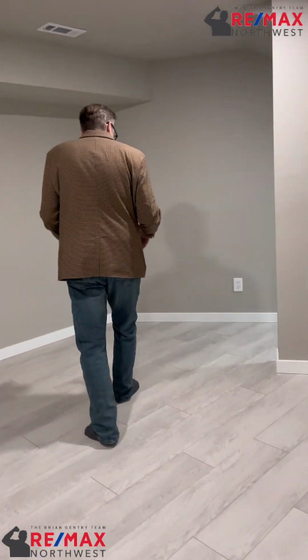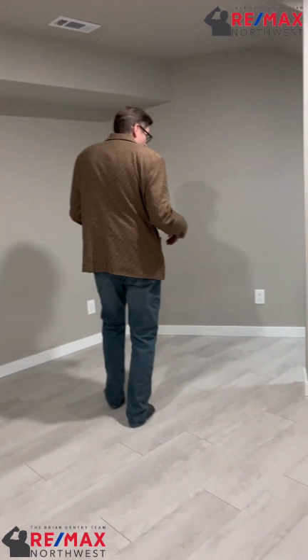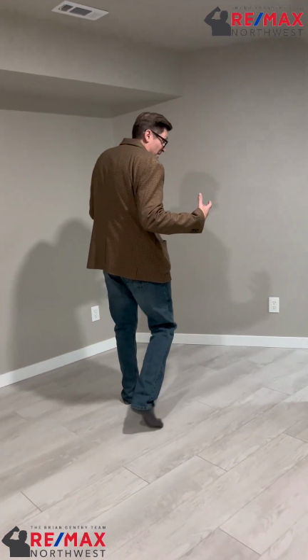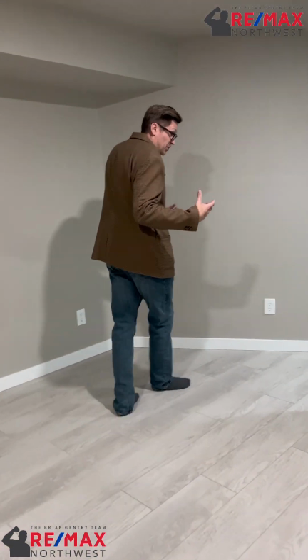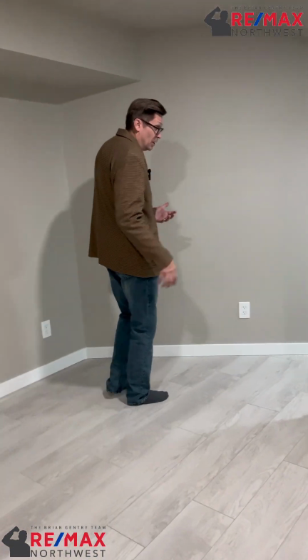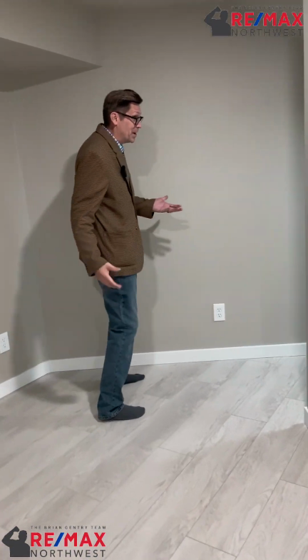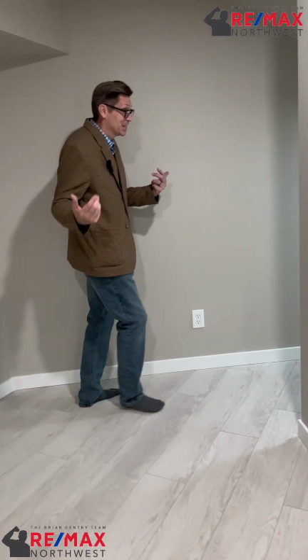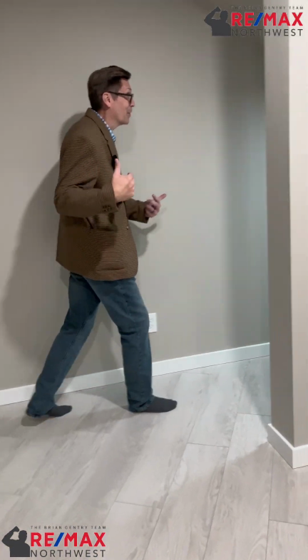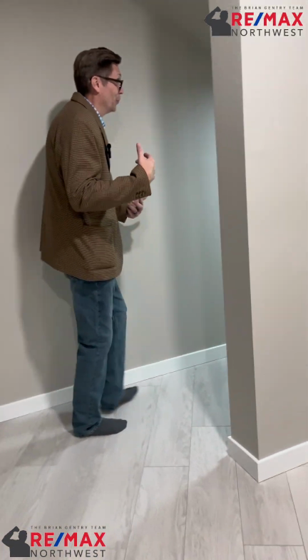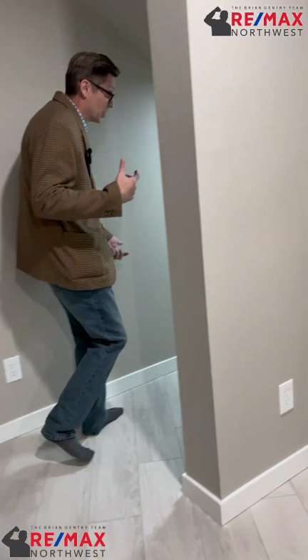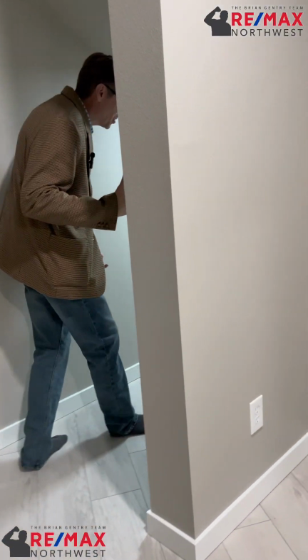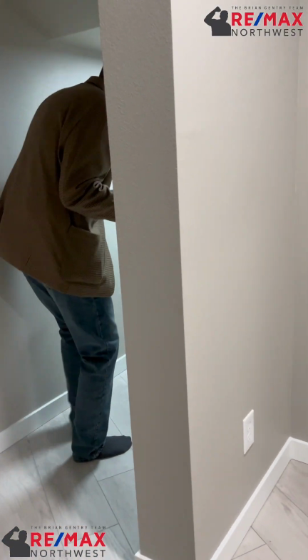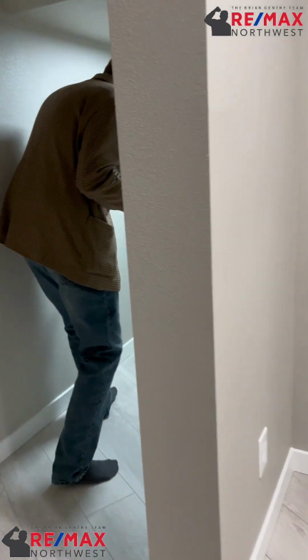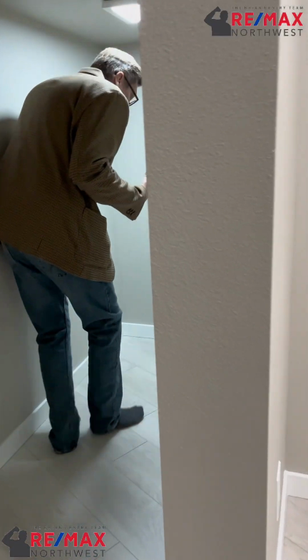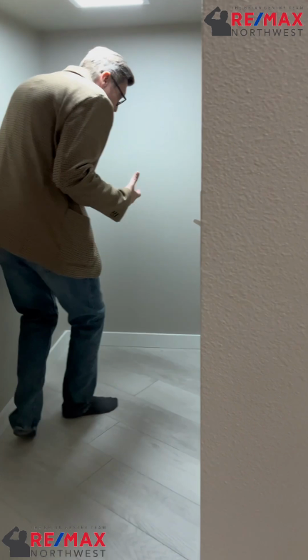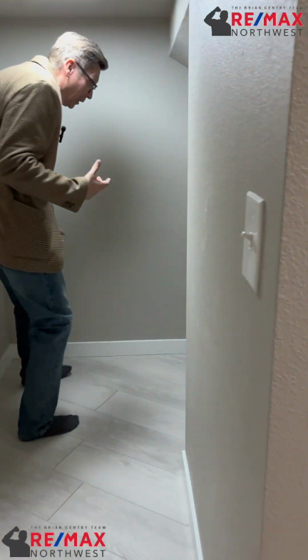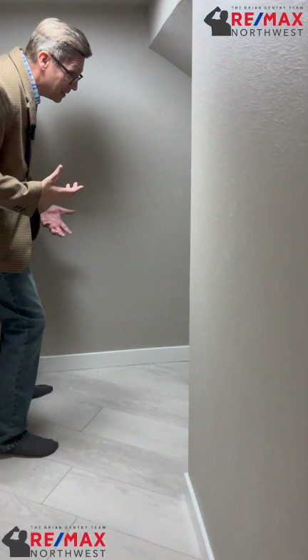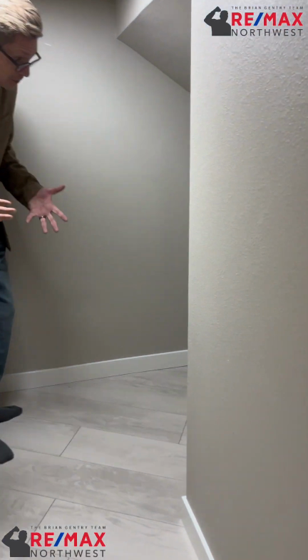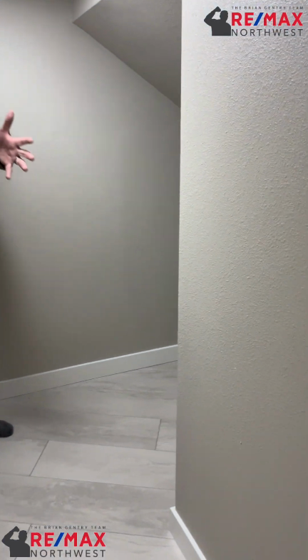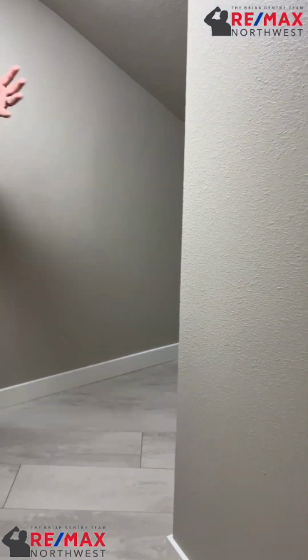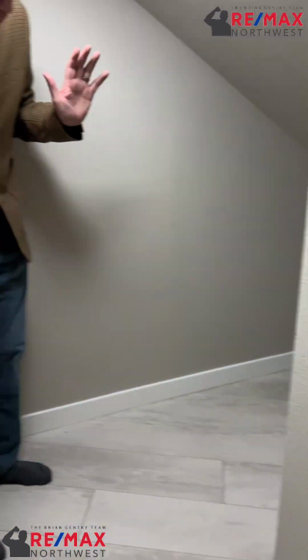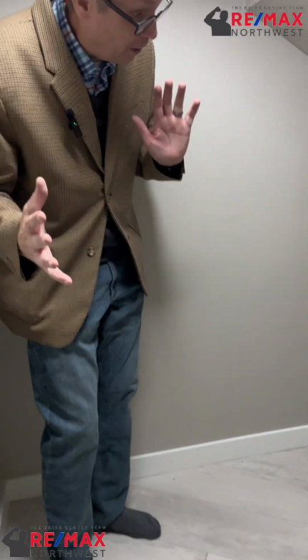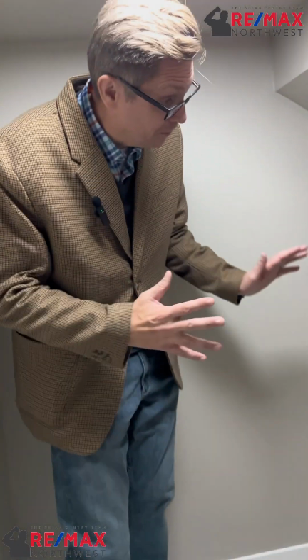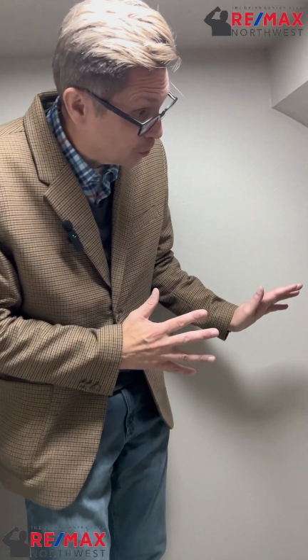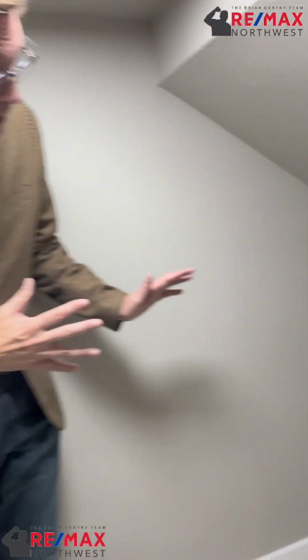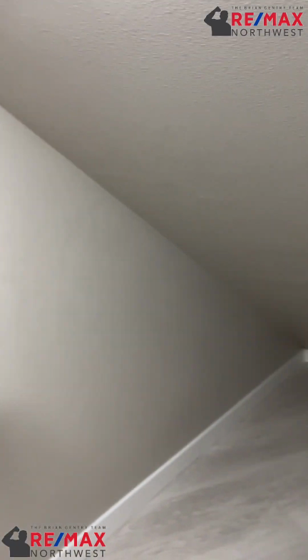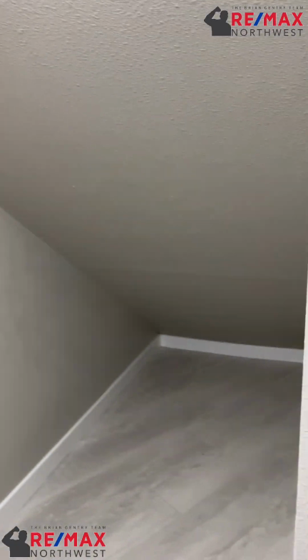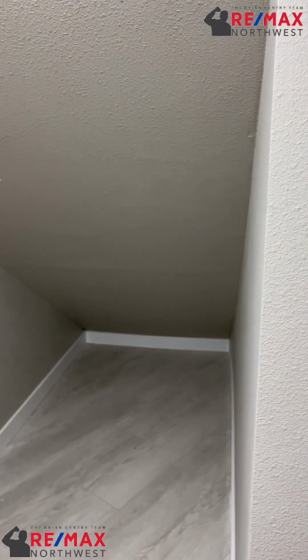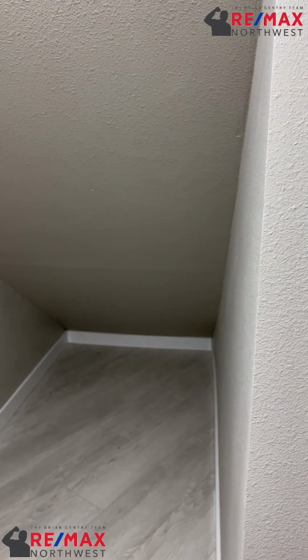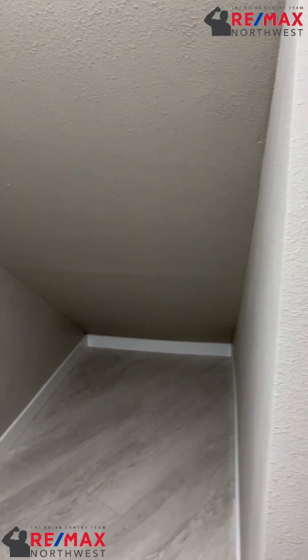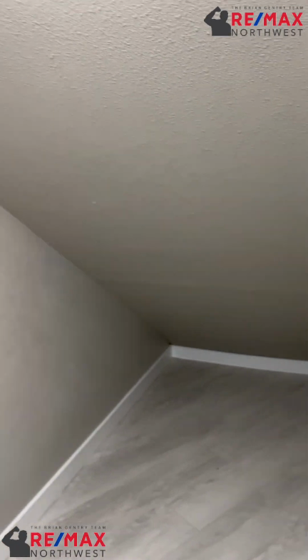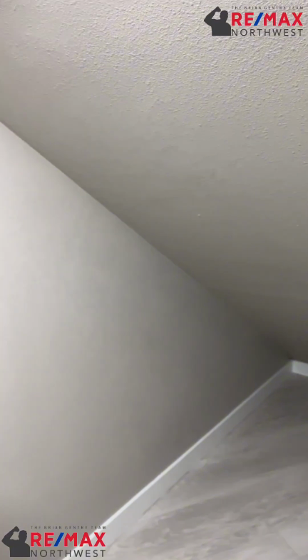To the right of the stairway is a bonus room — could be an office. But you've got to see how cool this is: under-stair storage with its own lights. You can store things away, or this could be like a kid's hideaway.